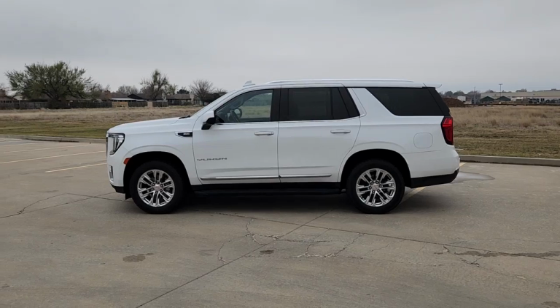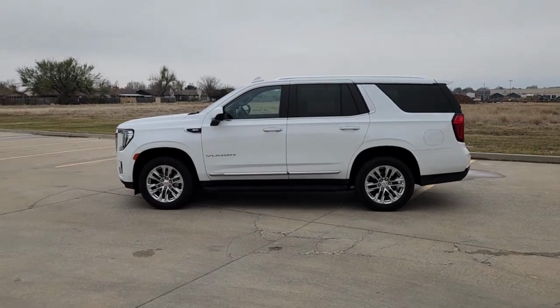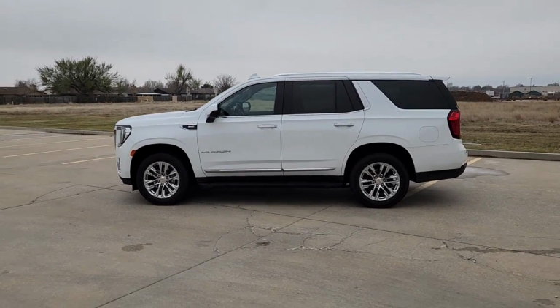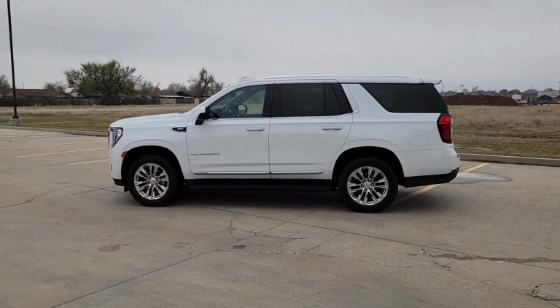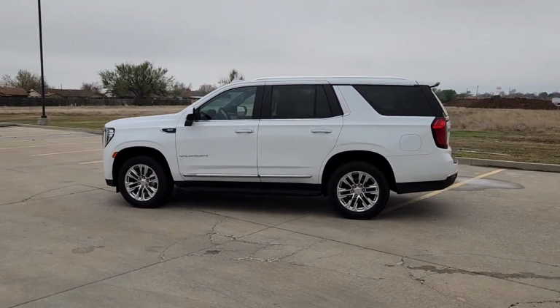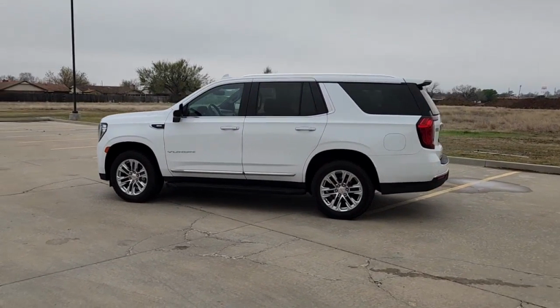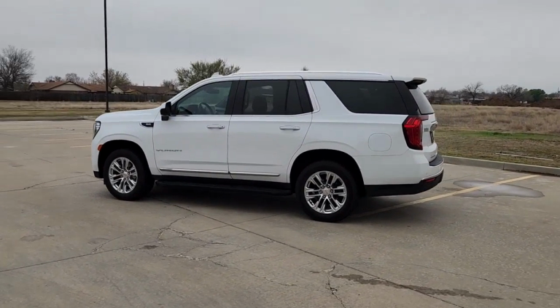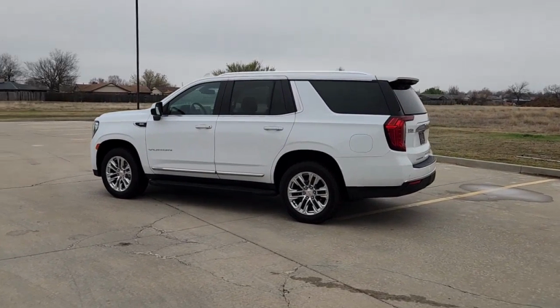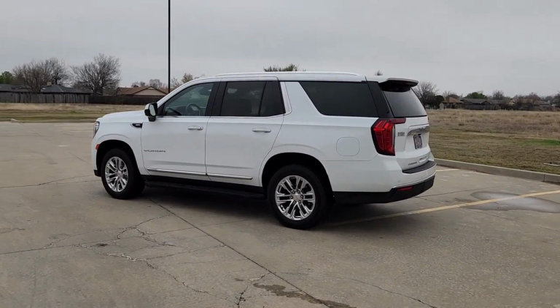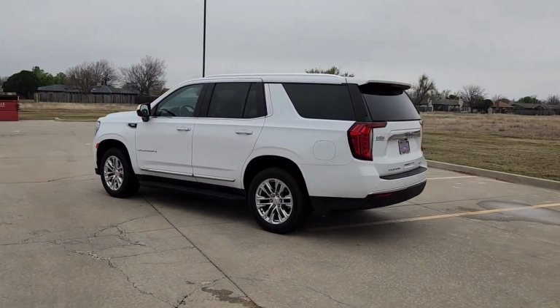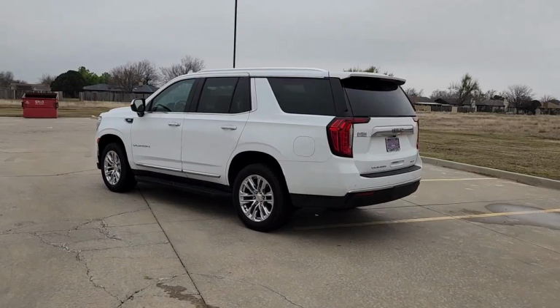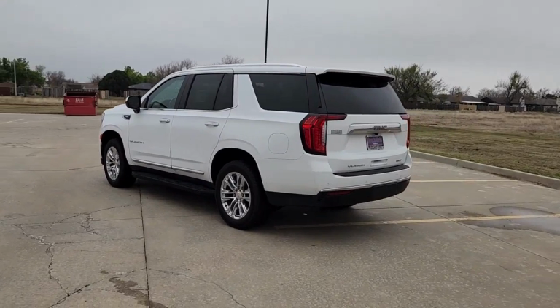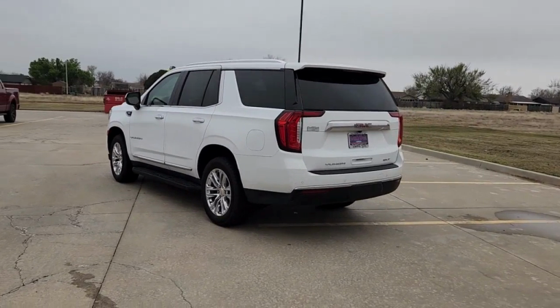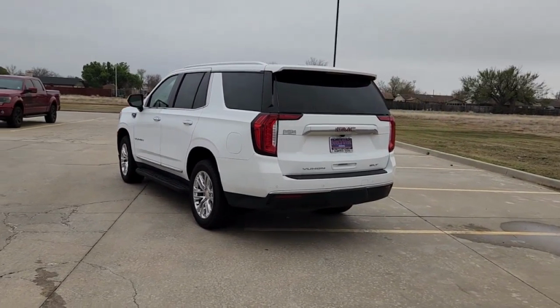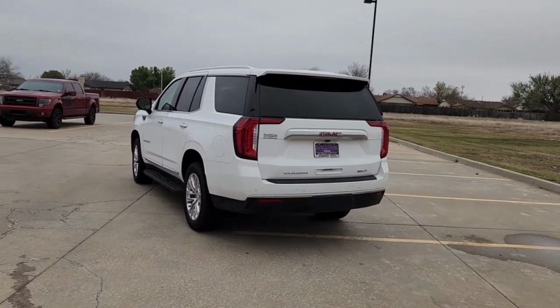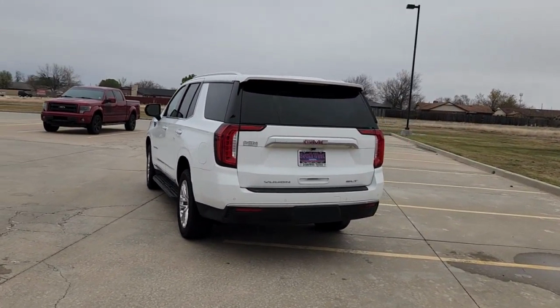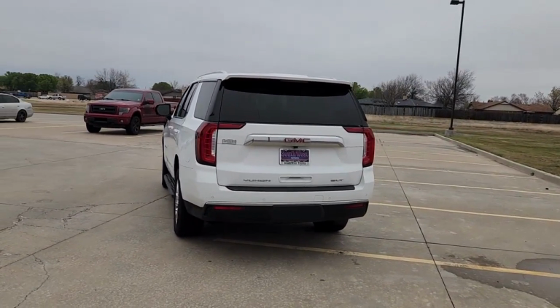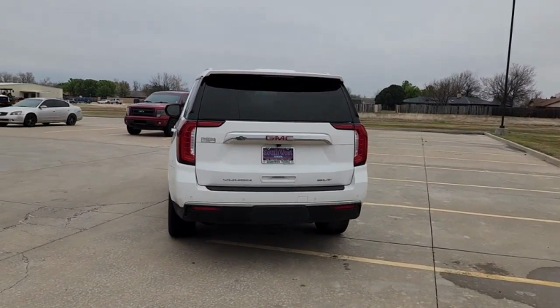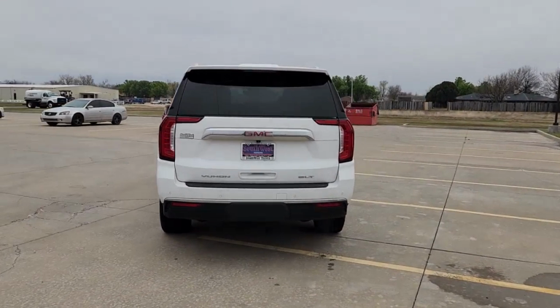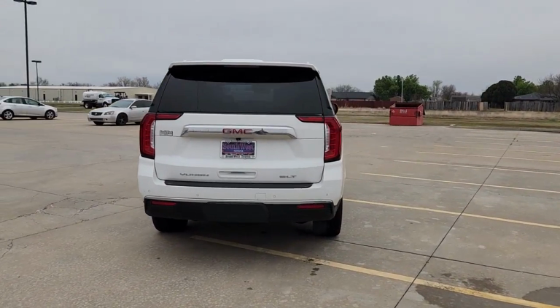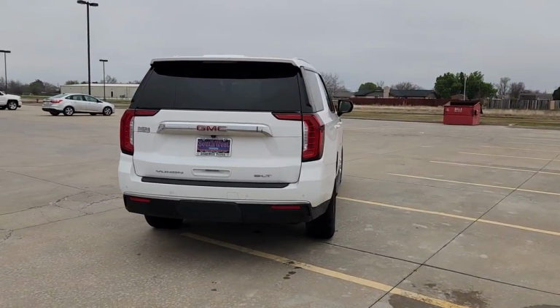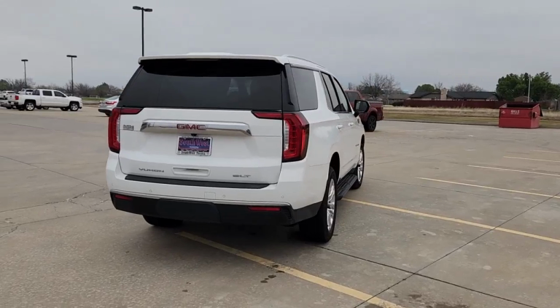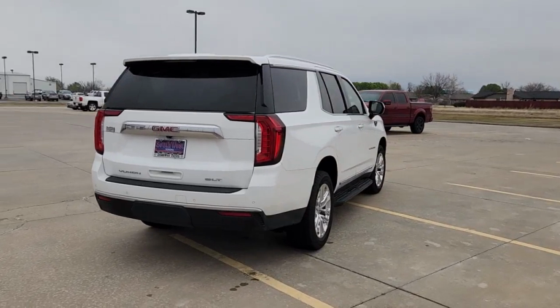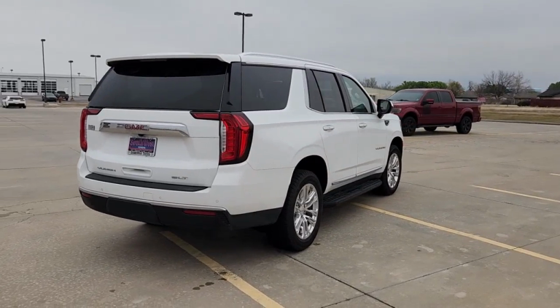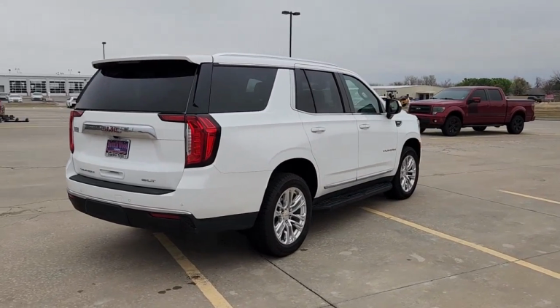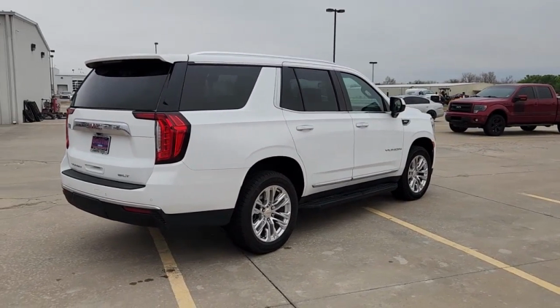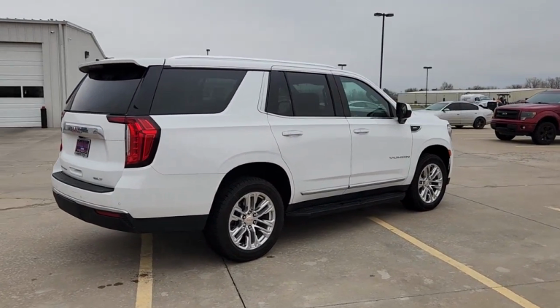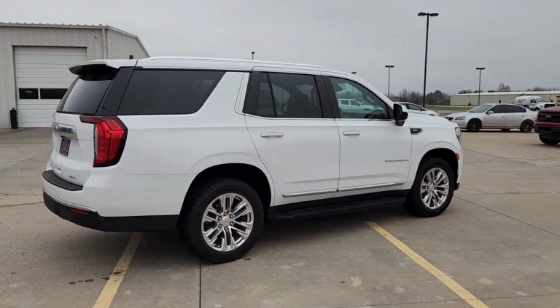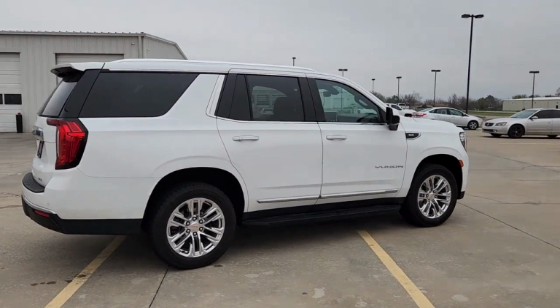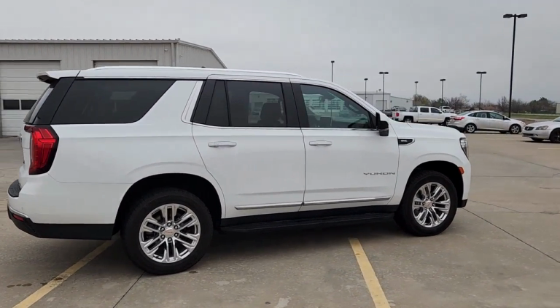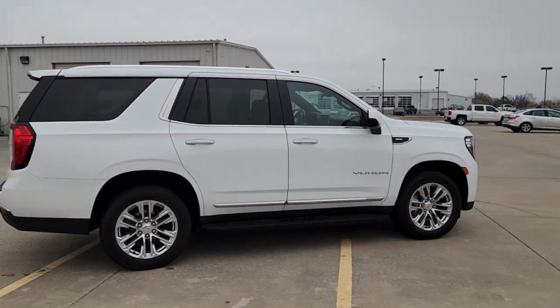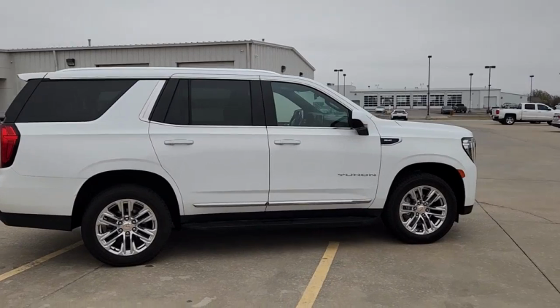You just found the 2021 GMC Yukon. With less than 80,000 miles on the odometer, this vehicle stands out from the rest. Make every adventure all it can be in this spacious, comfortable, and highly capable Yukon.